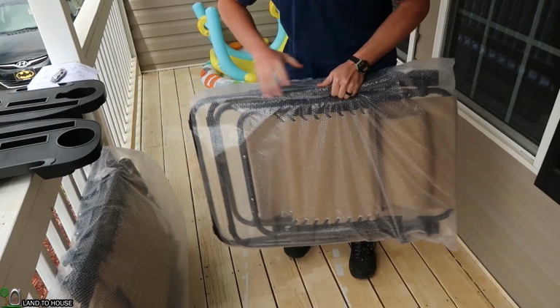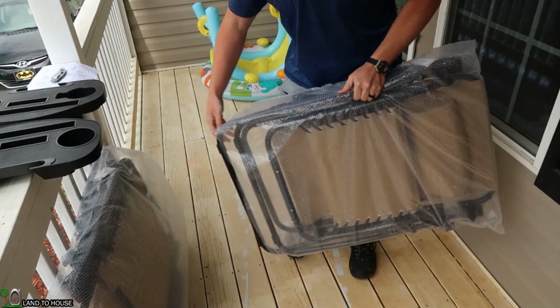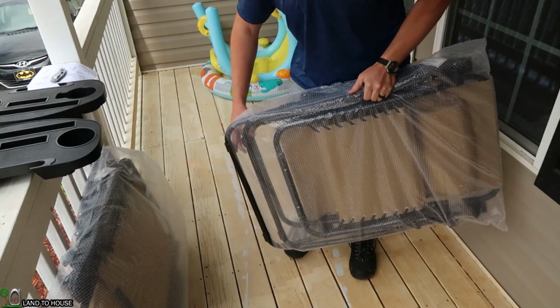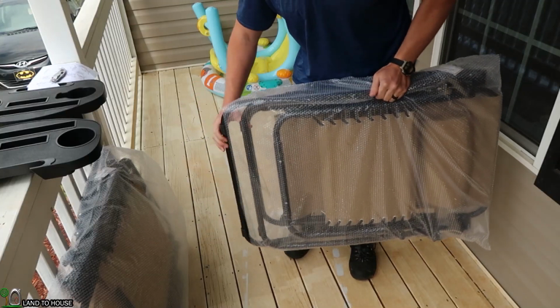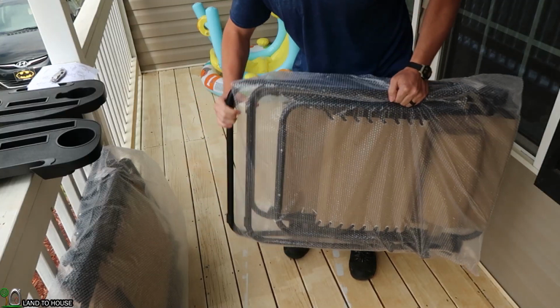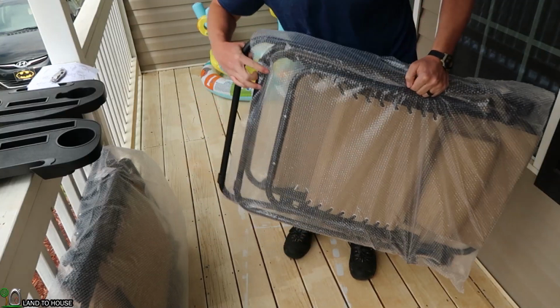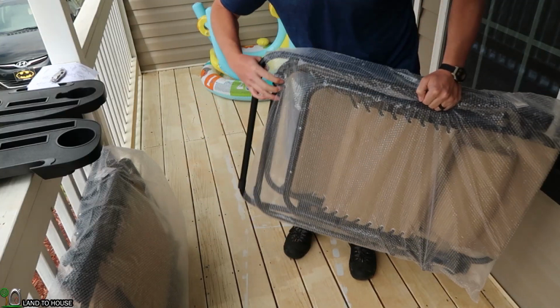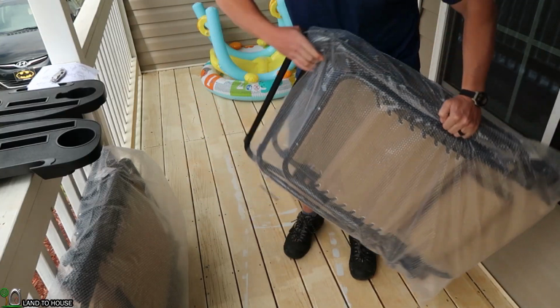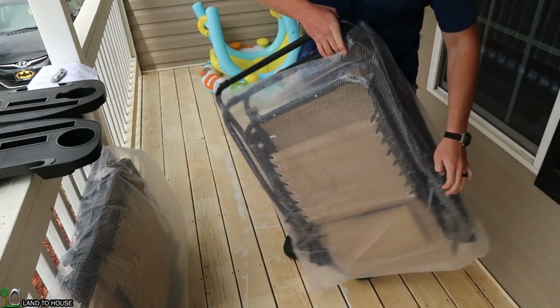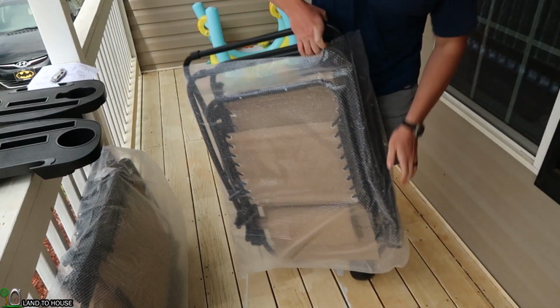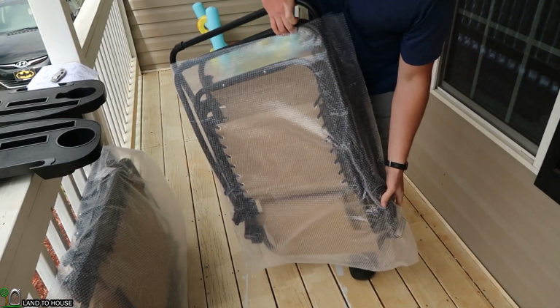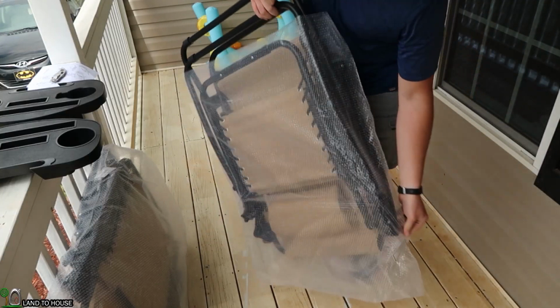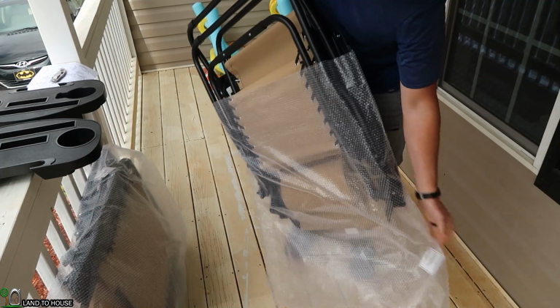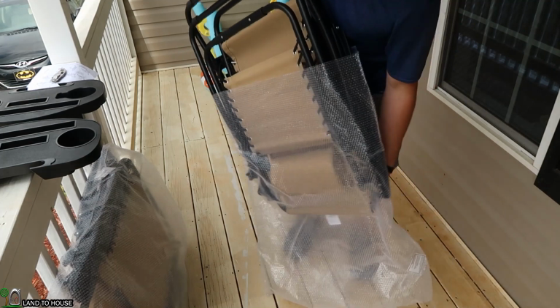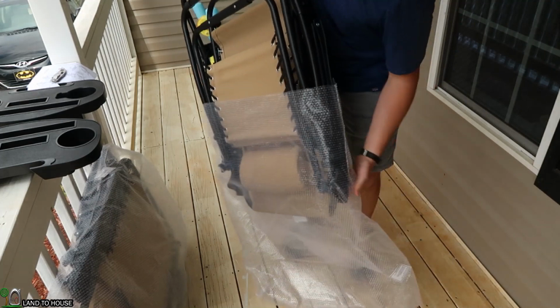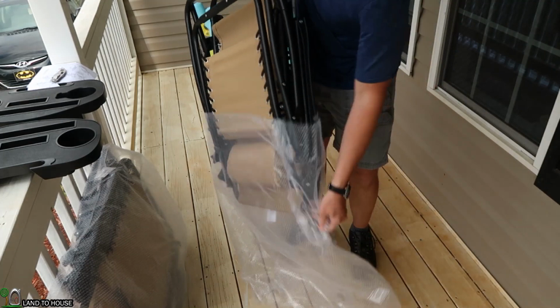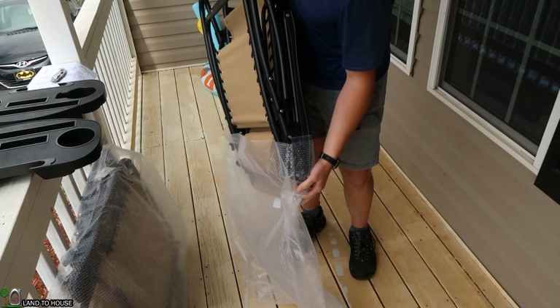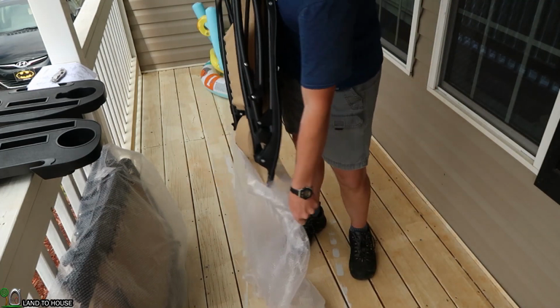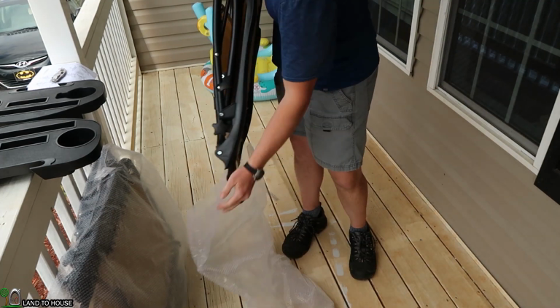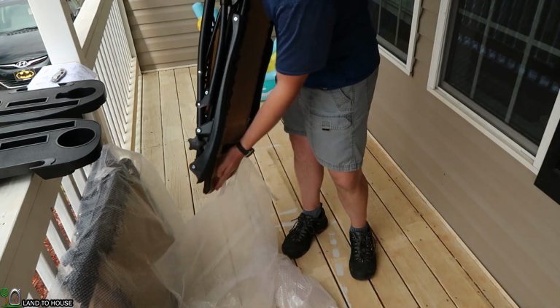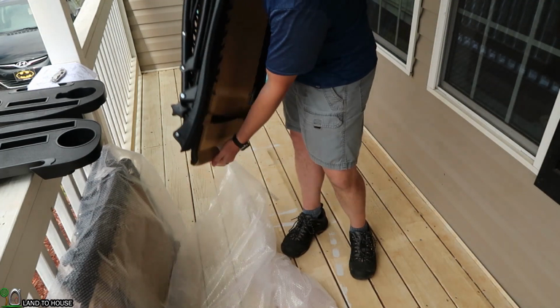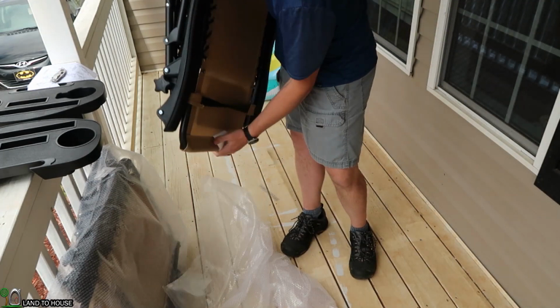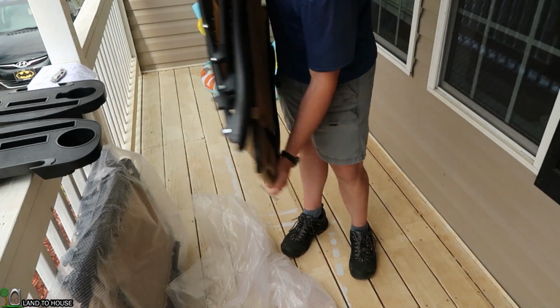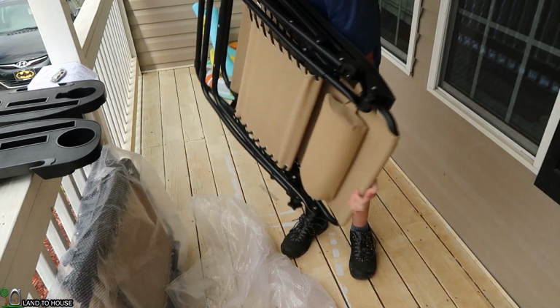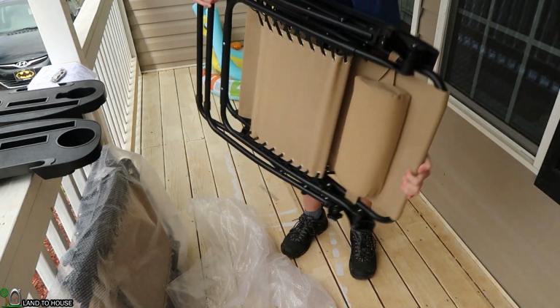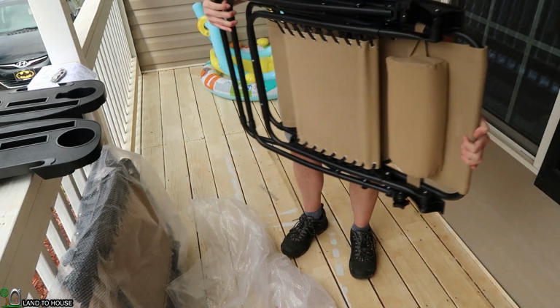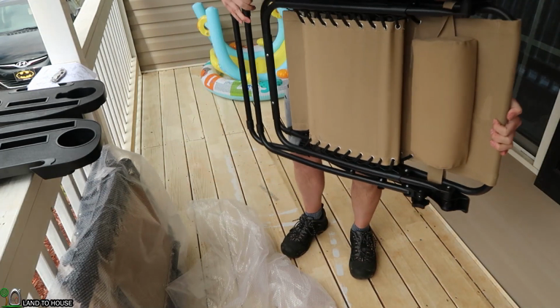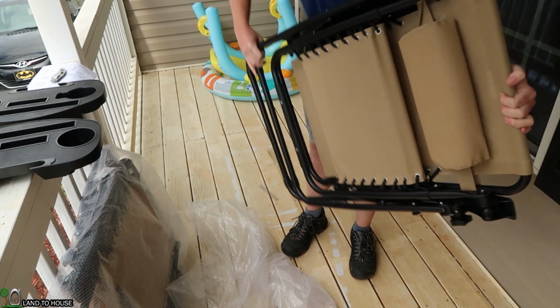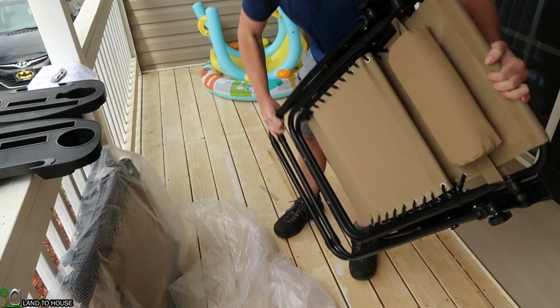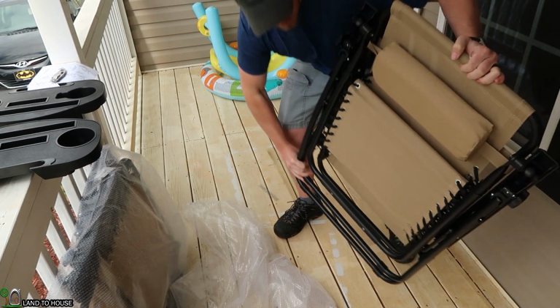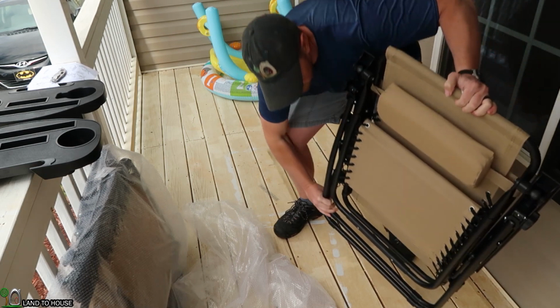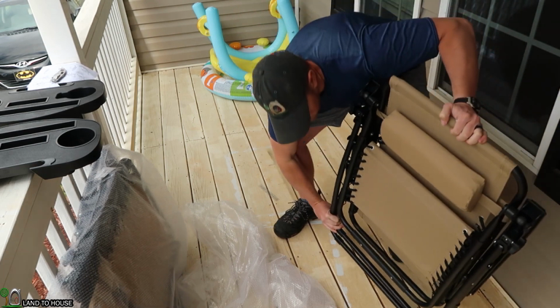I was thinking there might be some assembly required, but it looks like everything is just pulled out of the bag and set up. That's great.